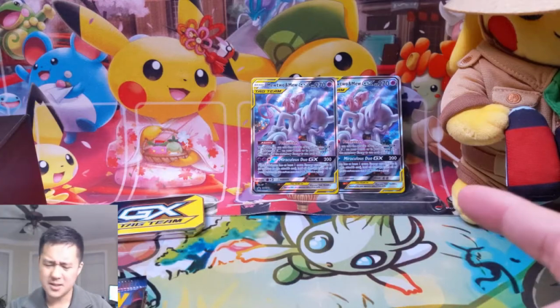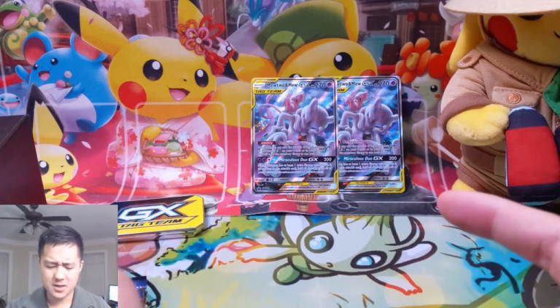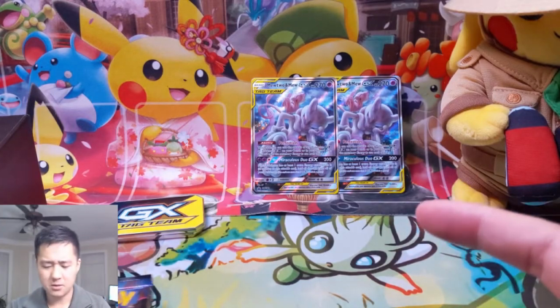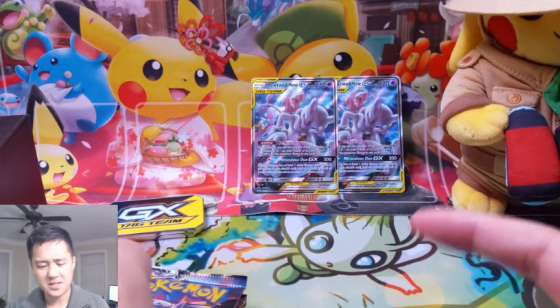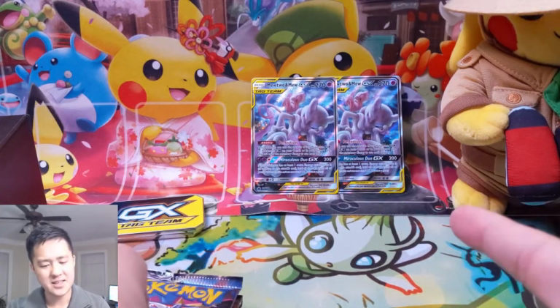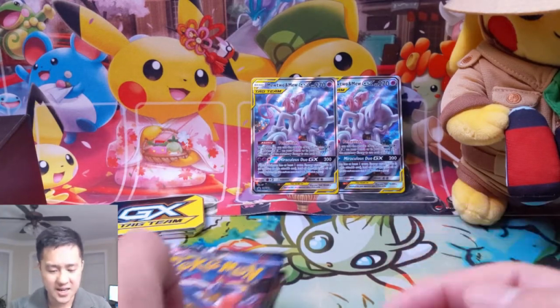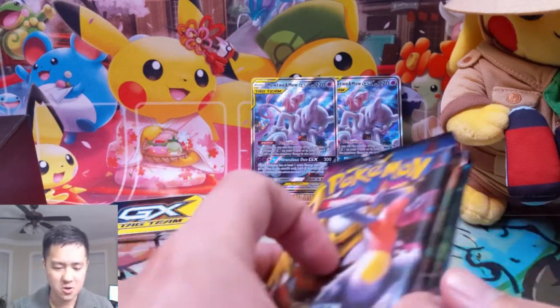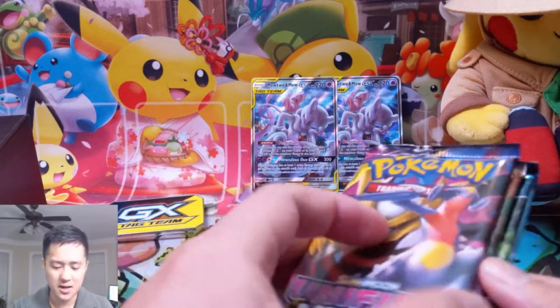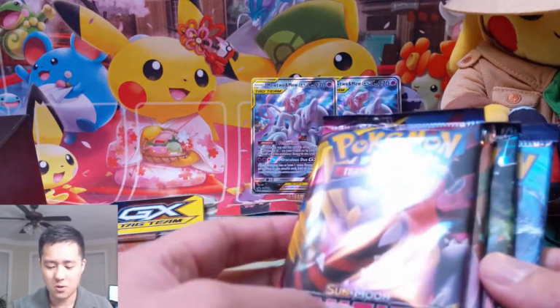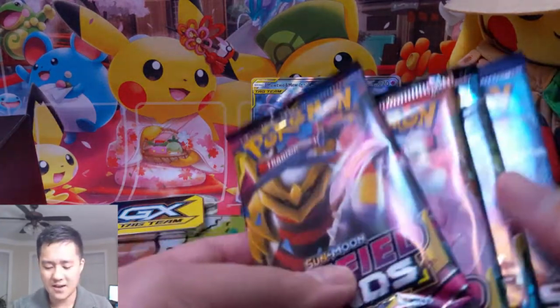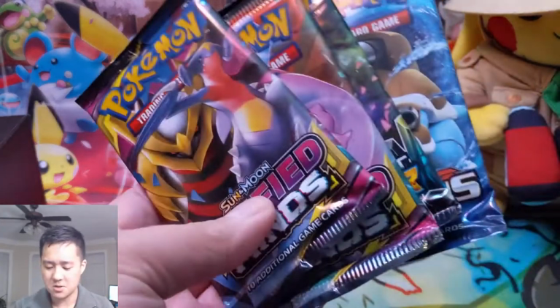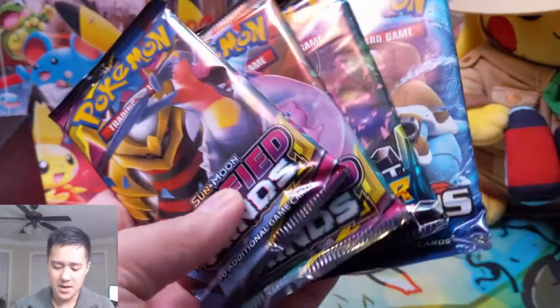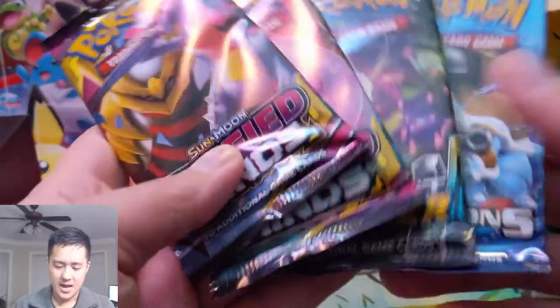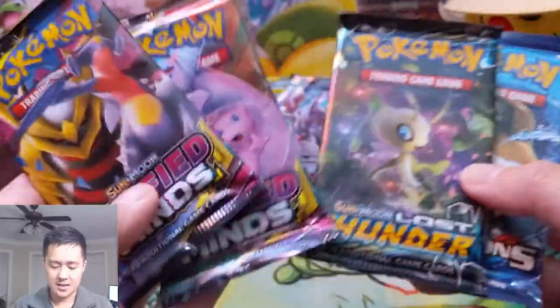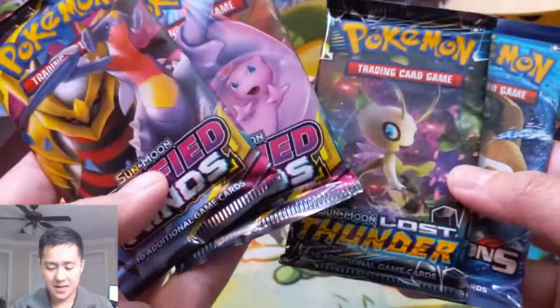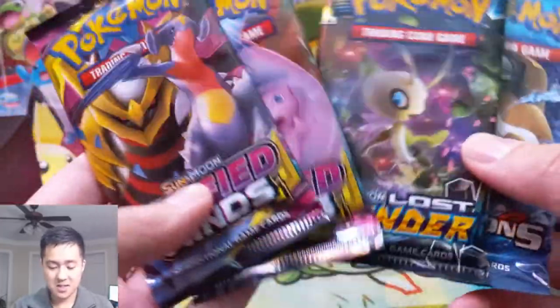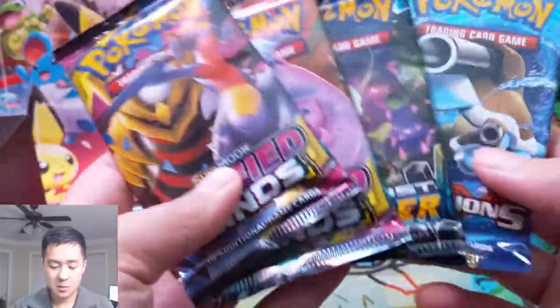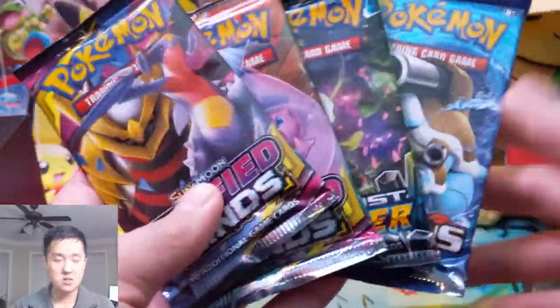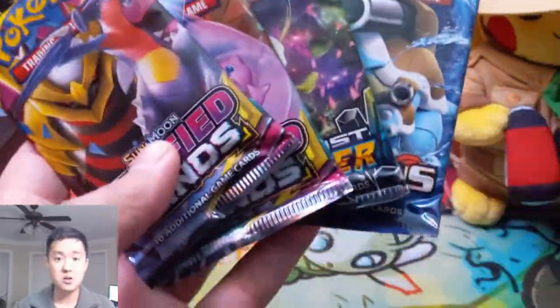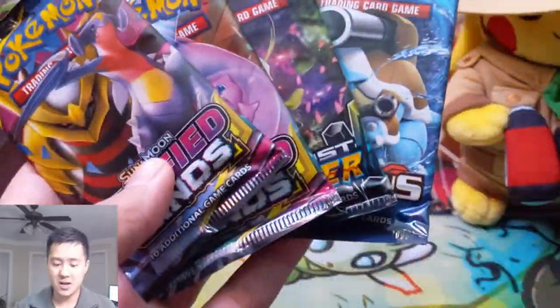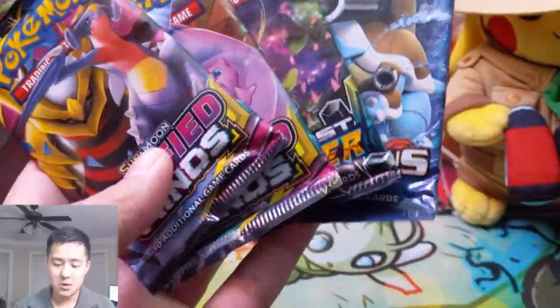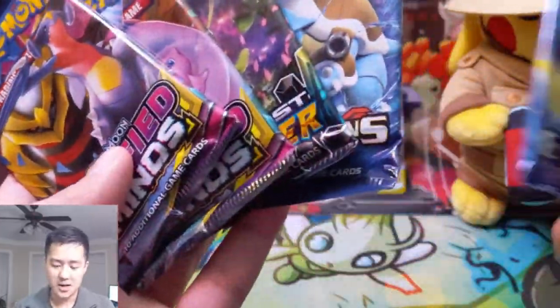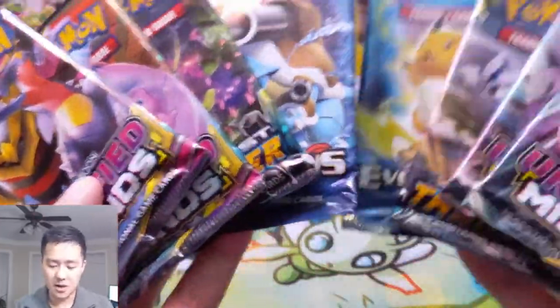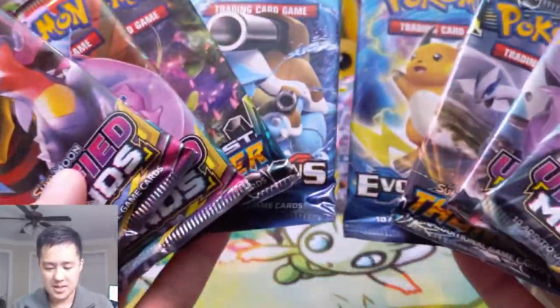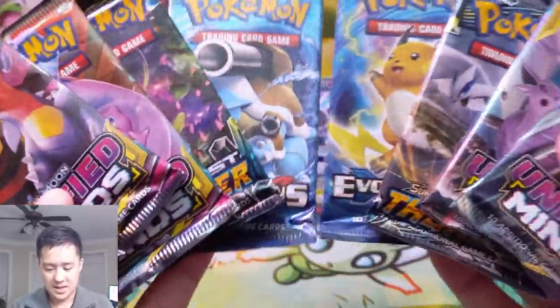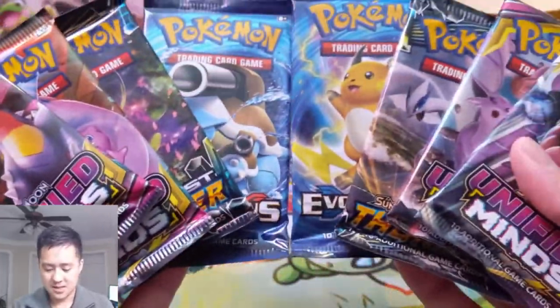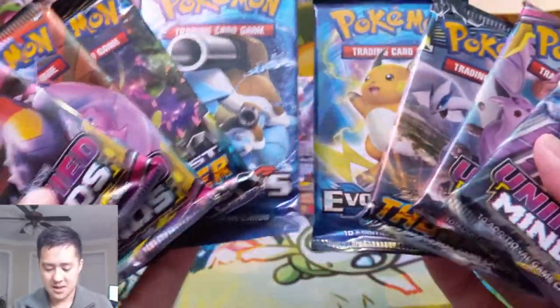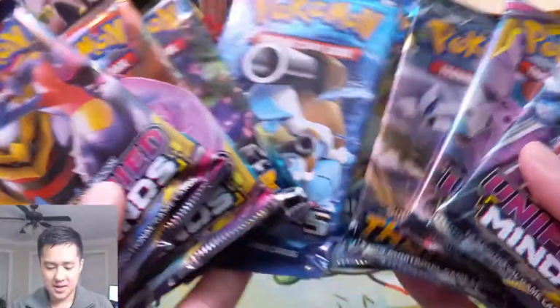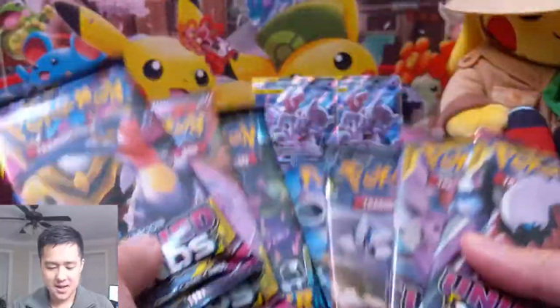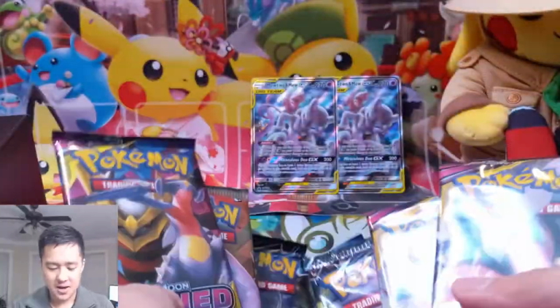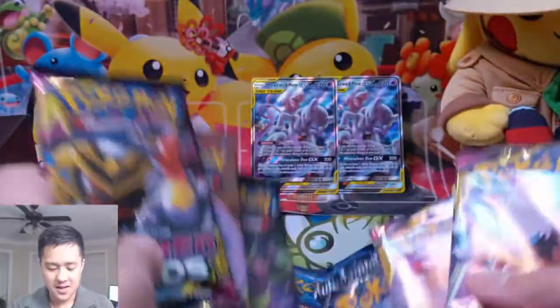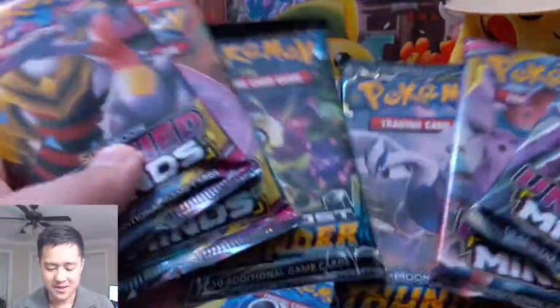This tag team is kind of strange - I don't think it actually has any GXs, so it's kind of awkward to have Mewtwo there. Pack selection does come with a Lost Thunder pack, so that is pretty good. And yes, the necessary evil that is XY is there too.